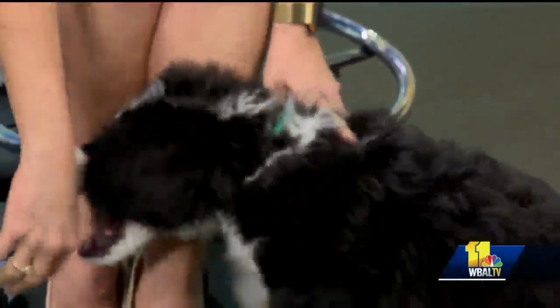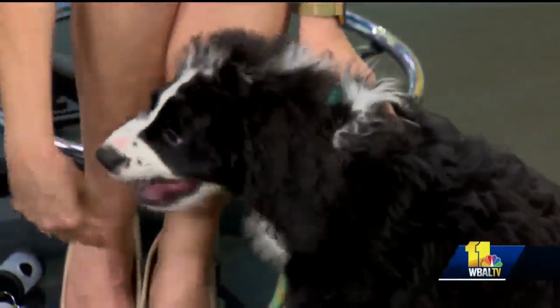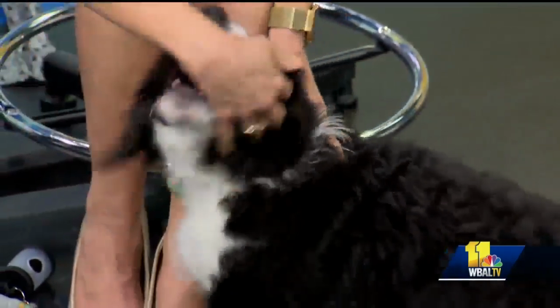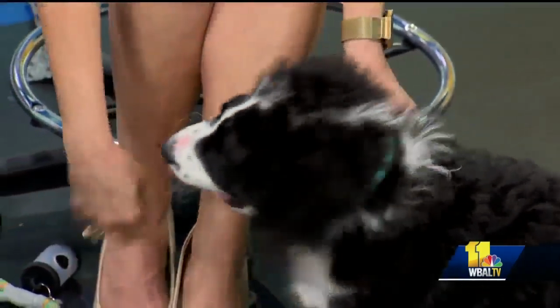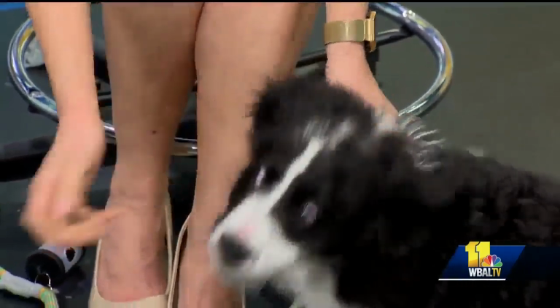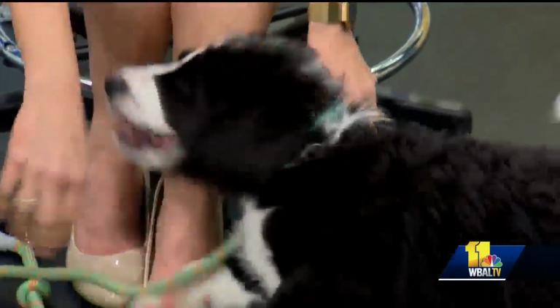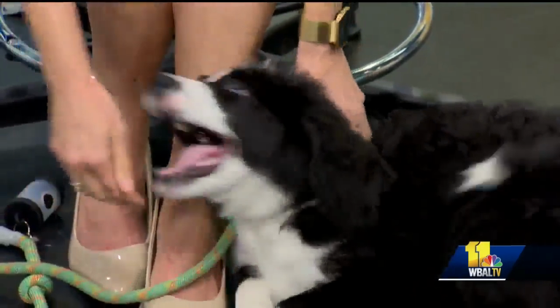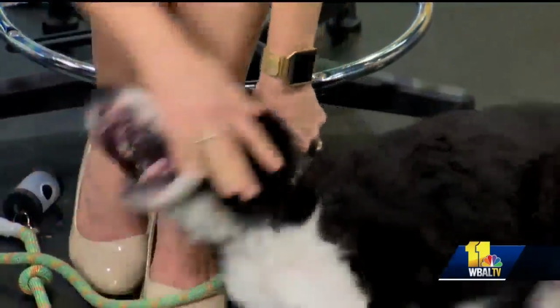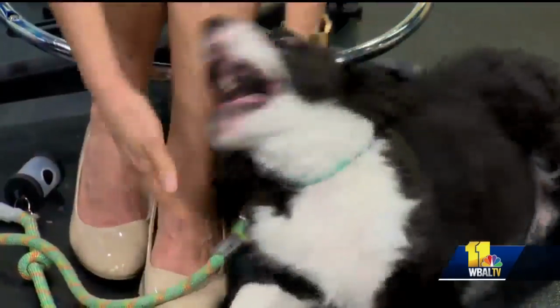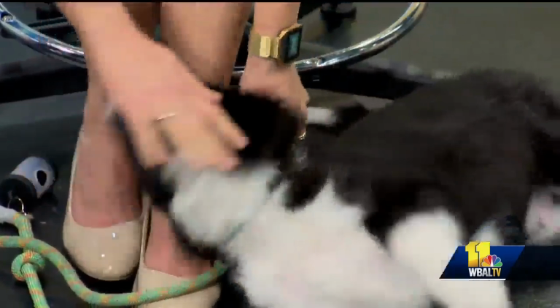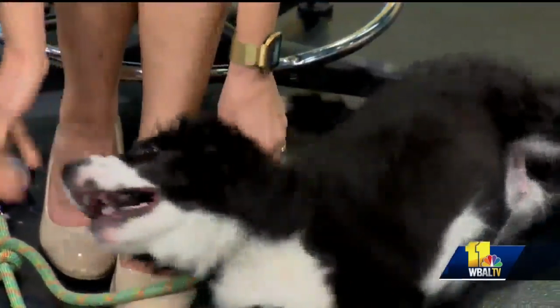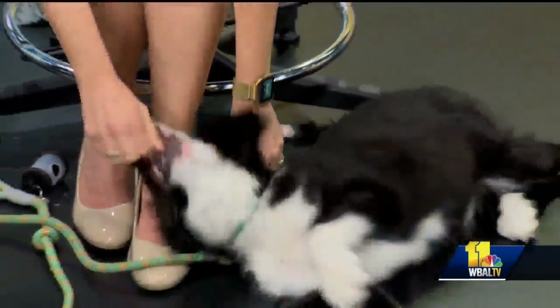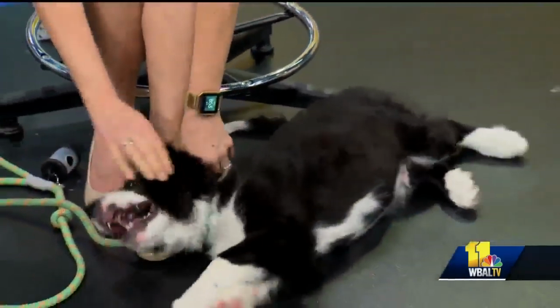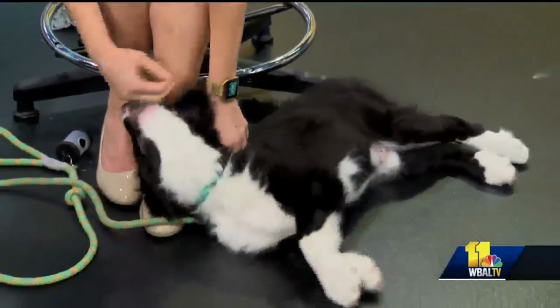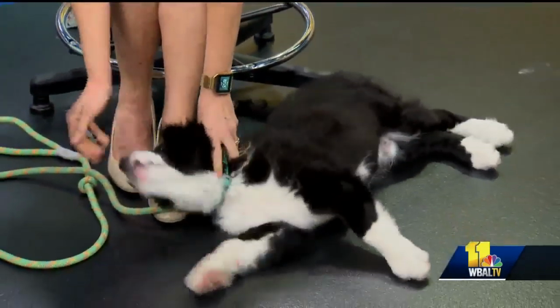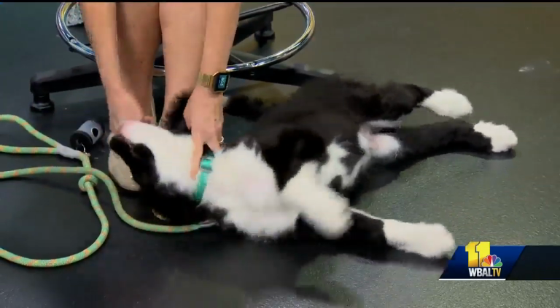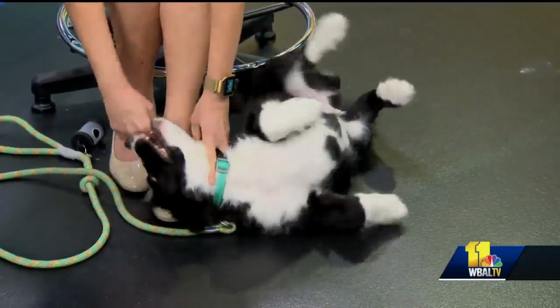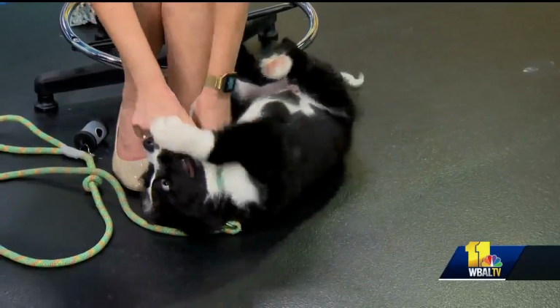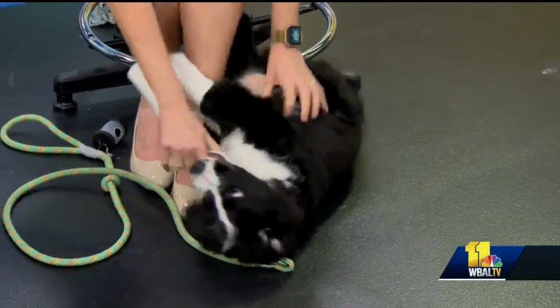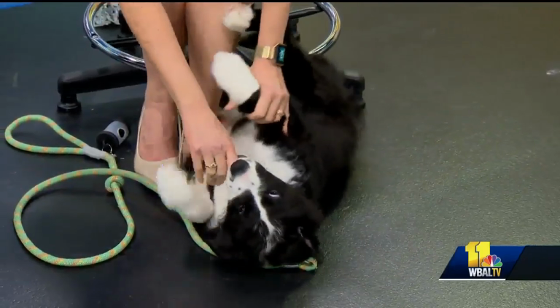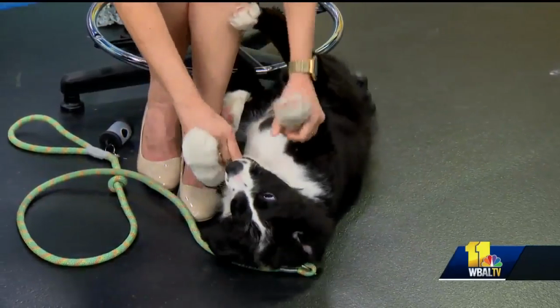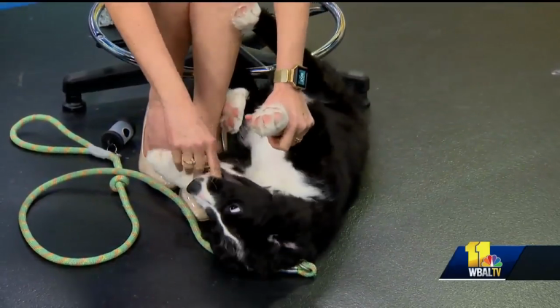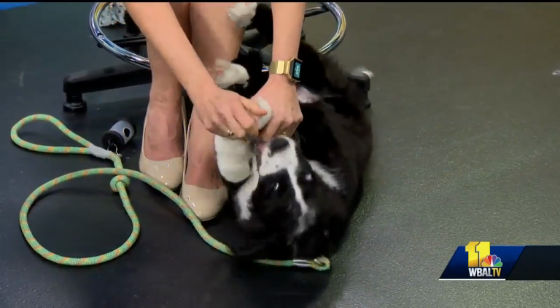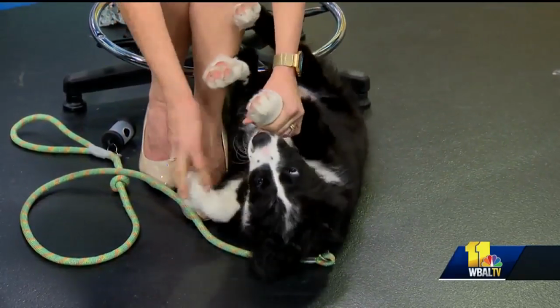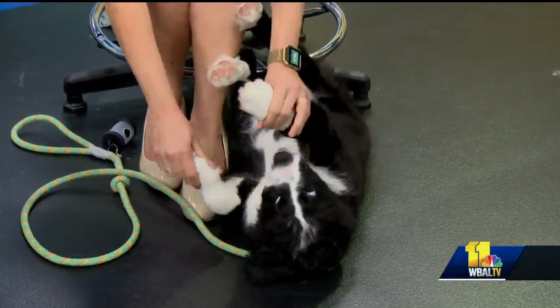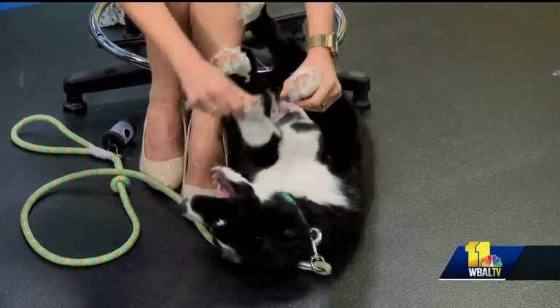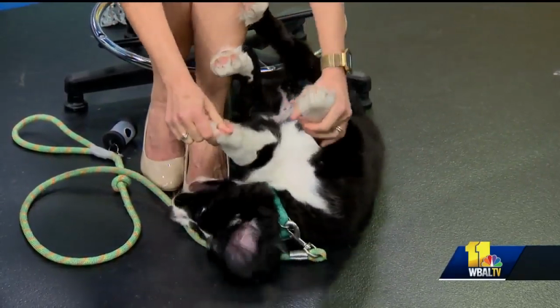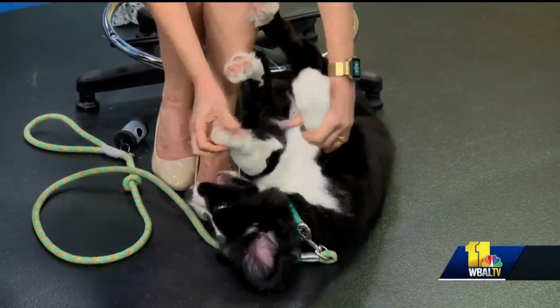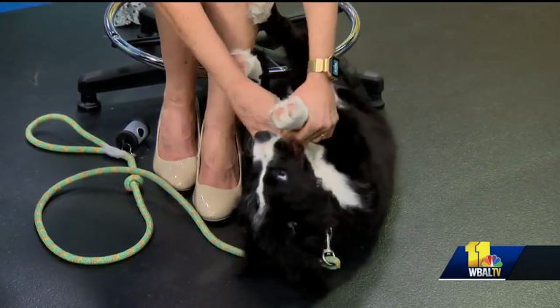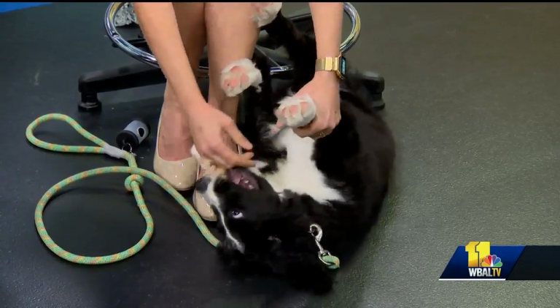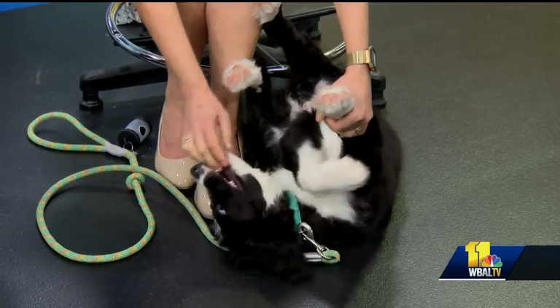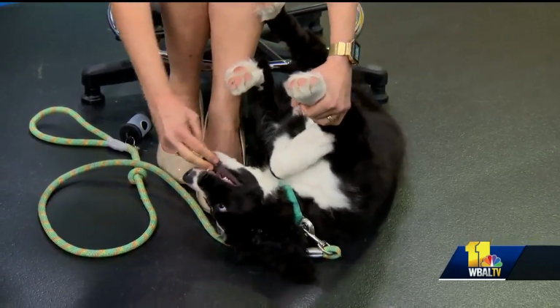Little Bogey here has it all. So Bogey is a Bernedoodle. We'll see in about six months, but it's just a fabulous mix and really good temperament. Dr. Kim, look at those paws.